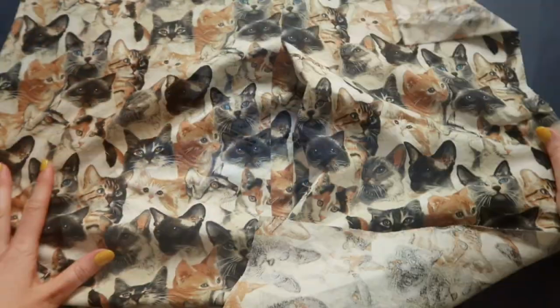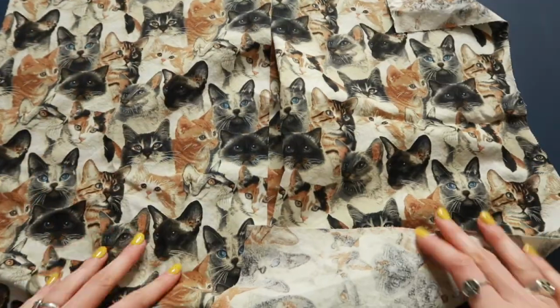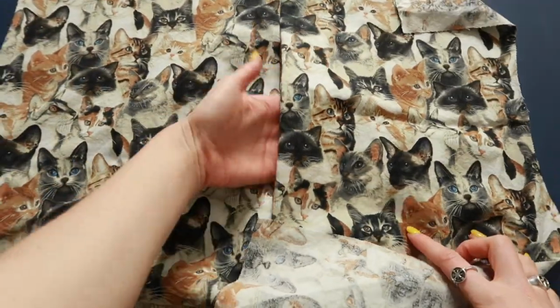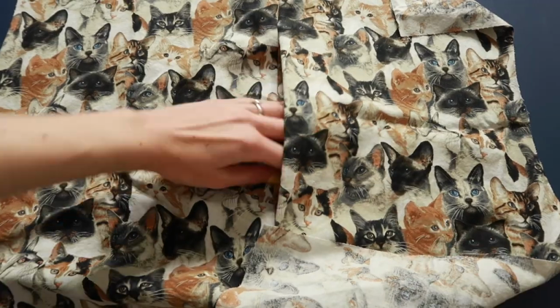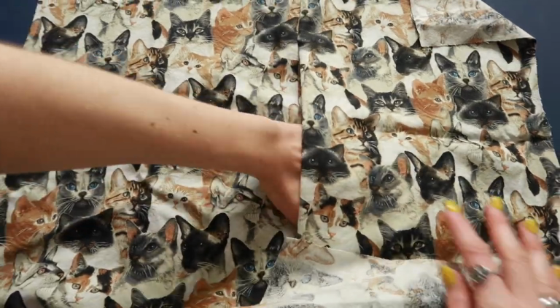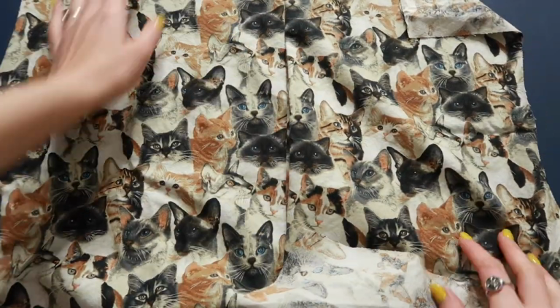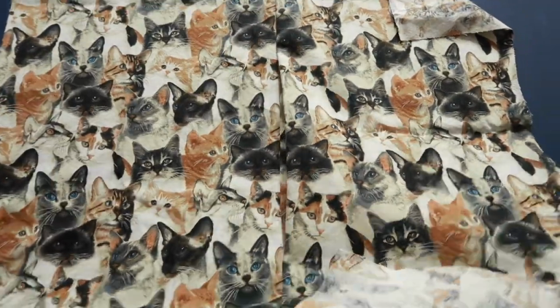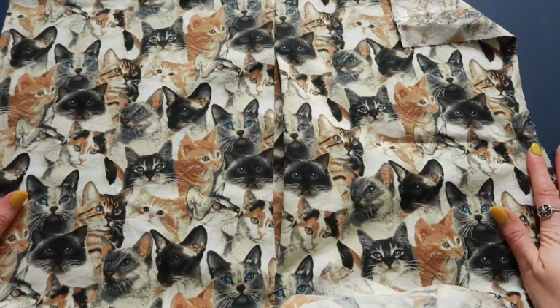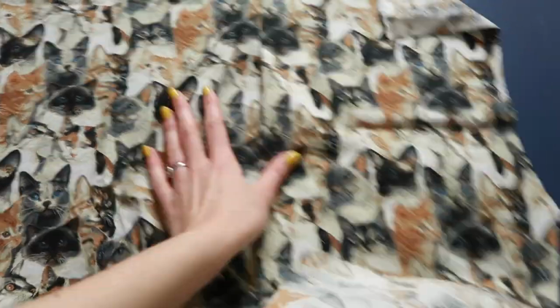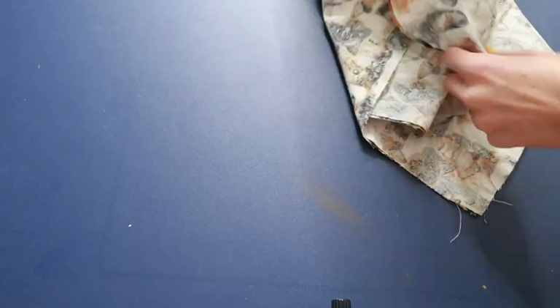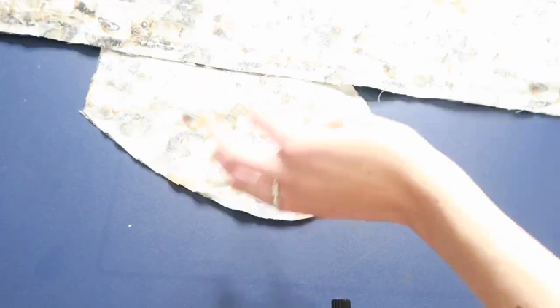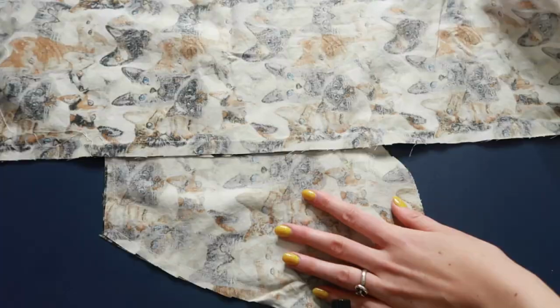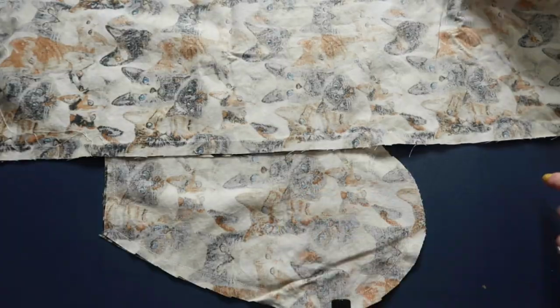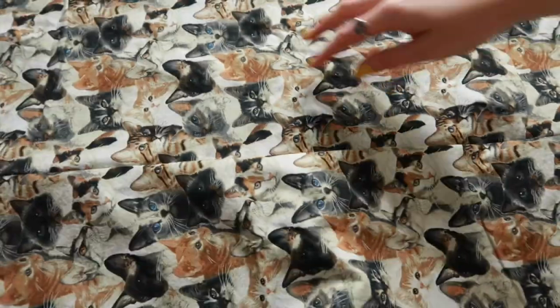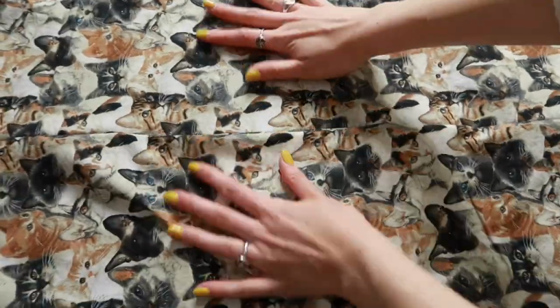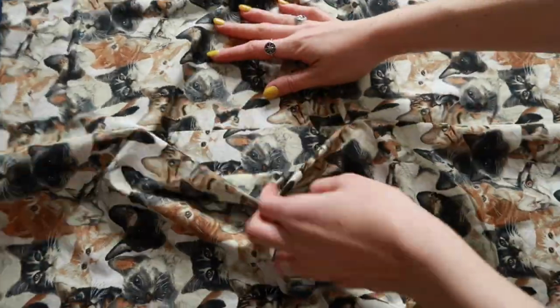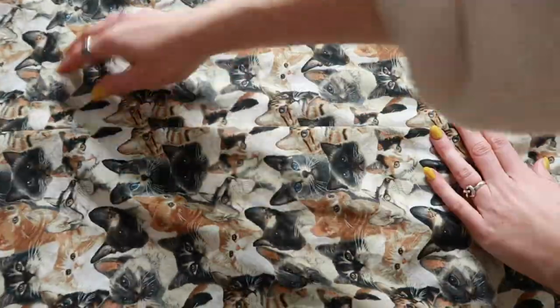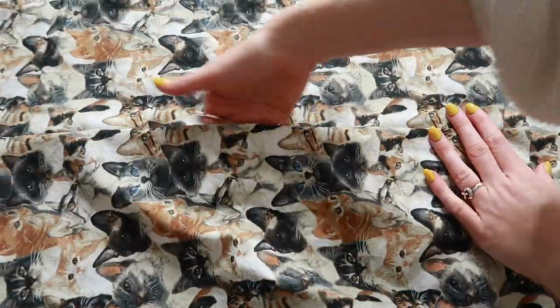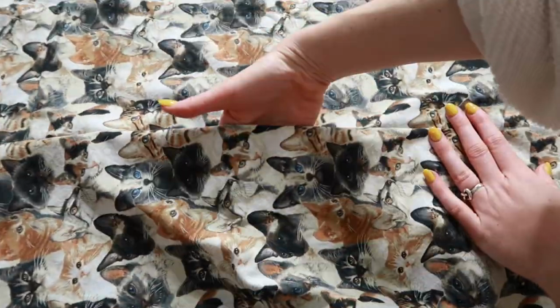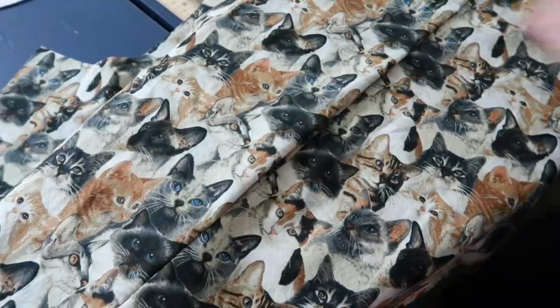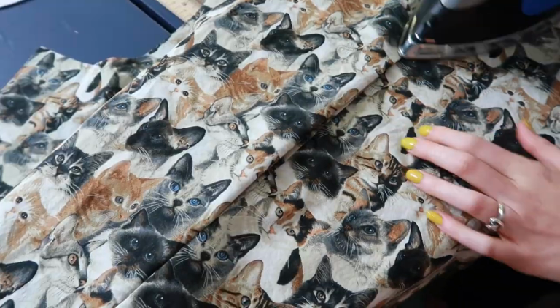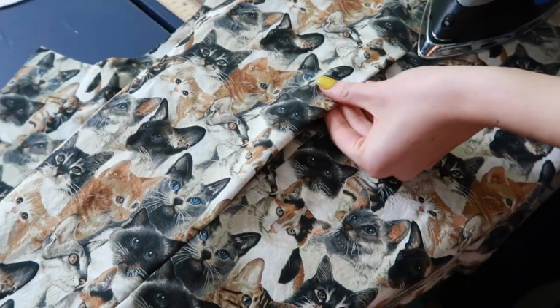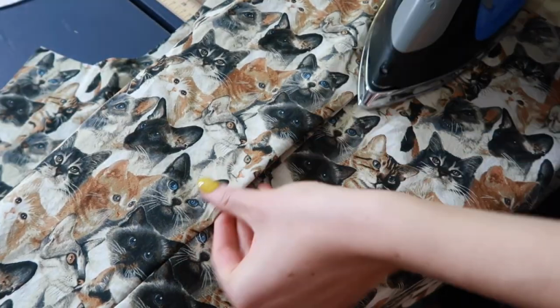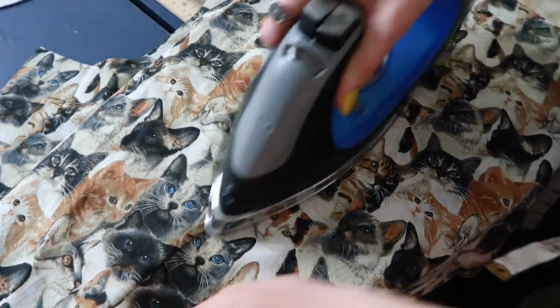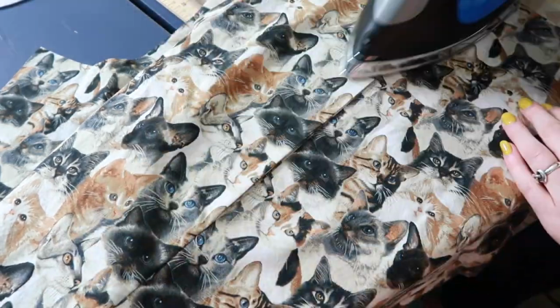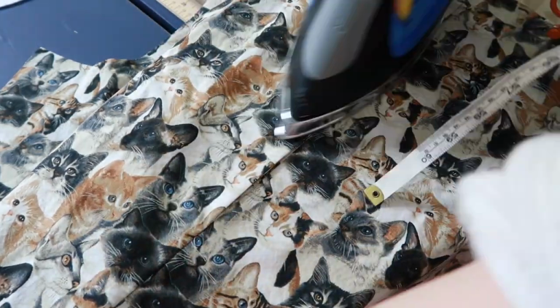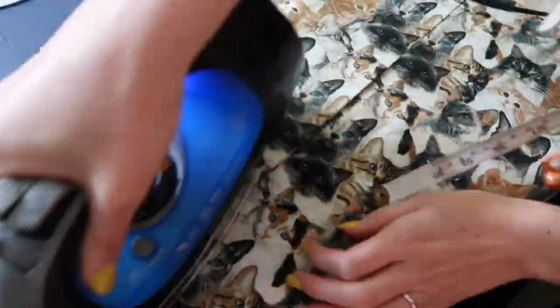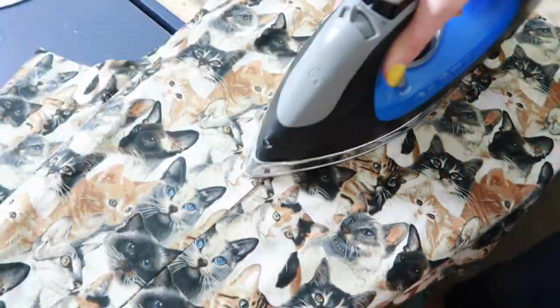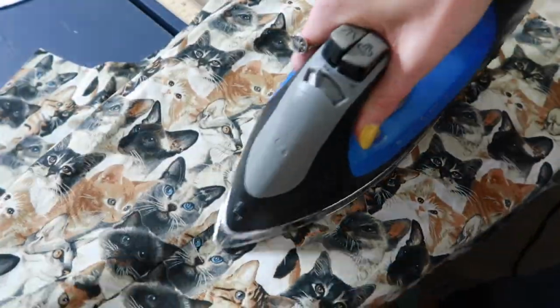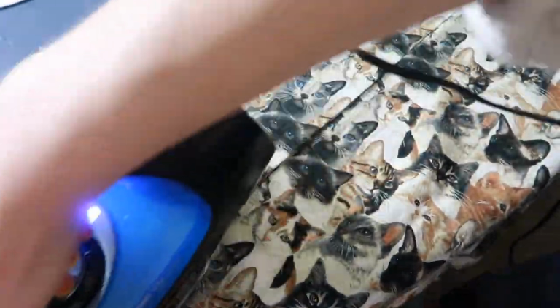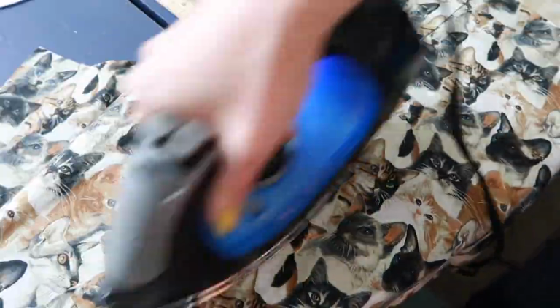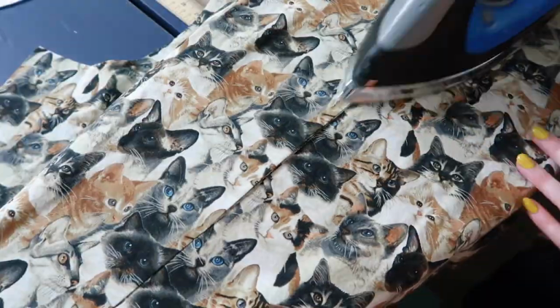Now that we have sewn down part of the sides and around our pocket, we actually have a pocket — if you open up your shorts you can stick your hand in. Once the pockets are sewn, give them a nice little press before continuing on with sewing.